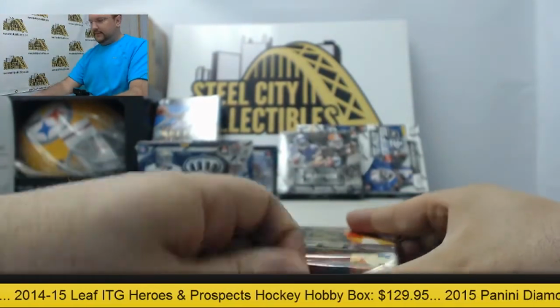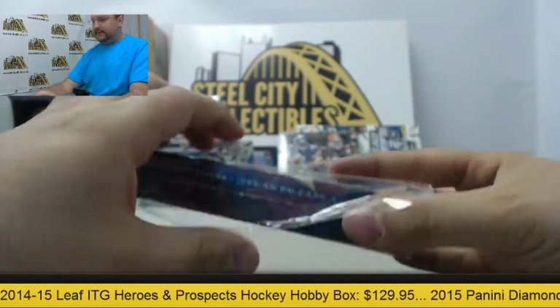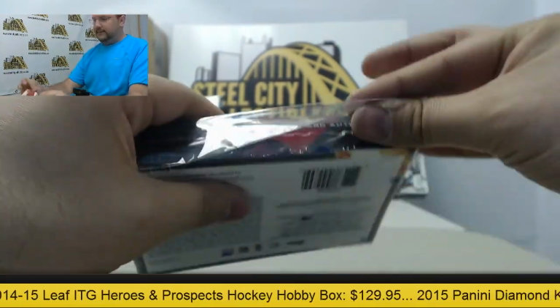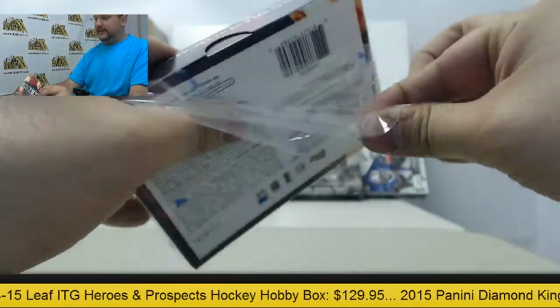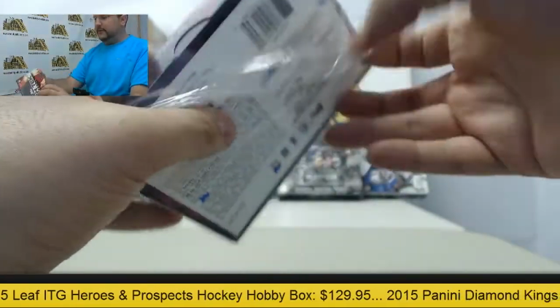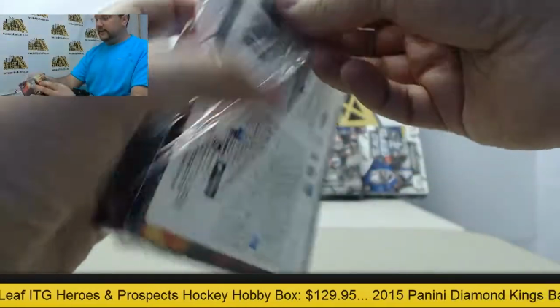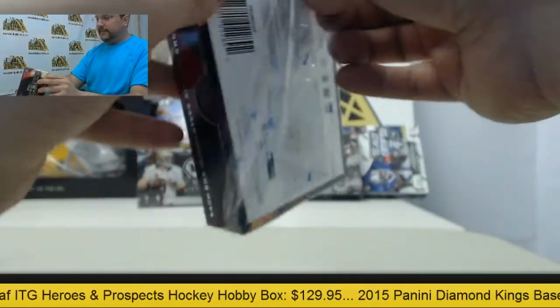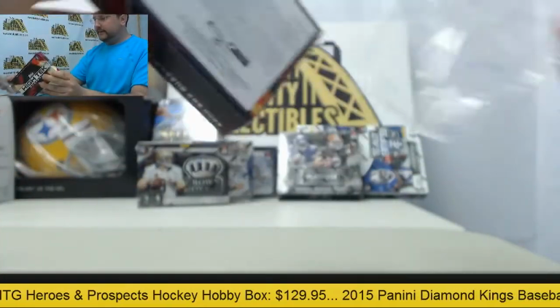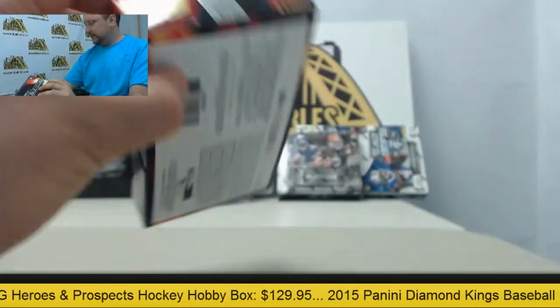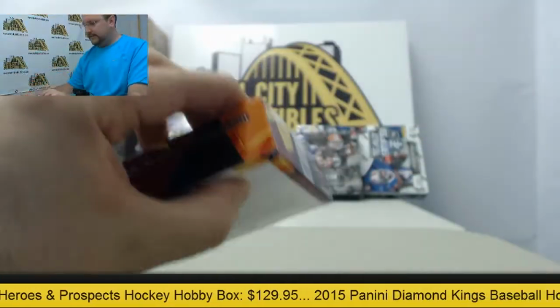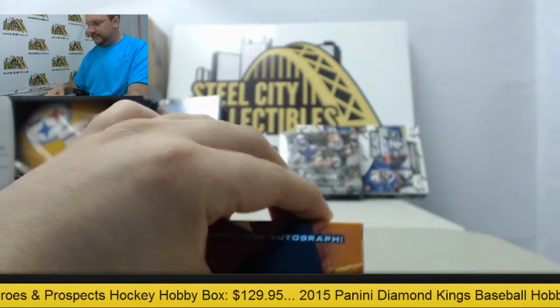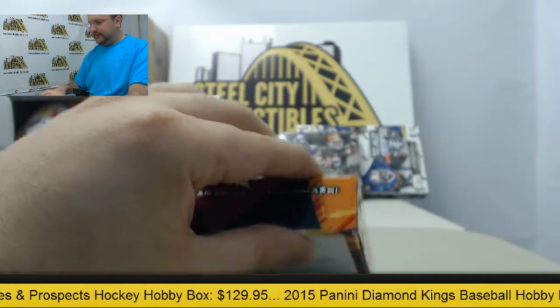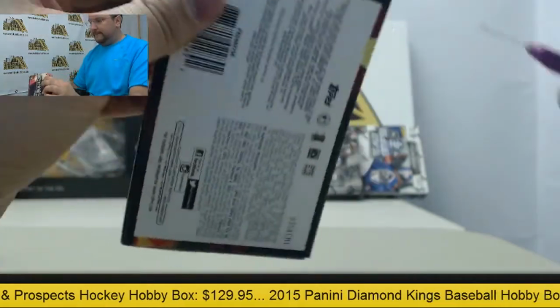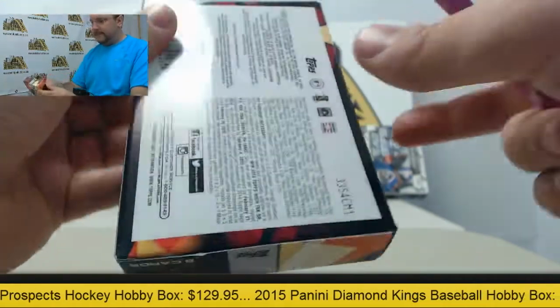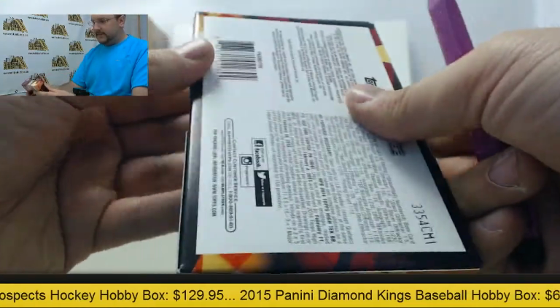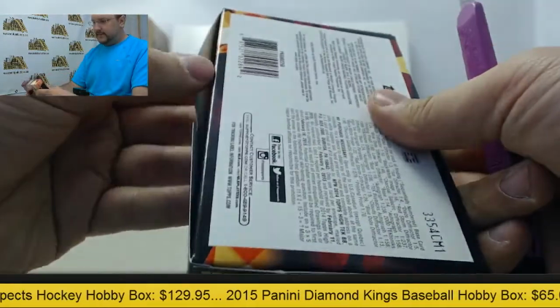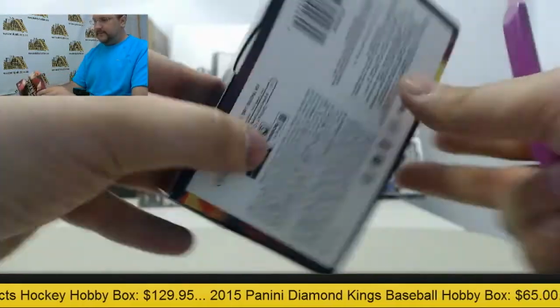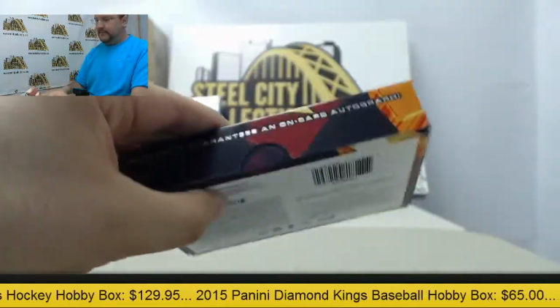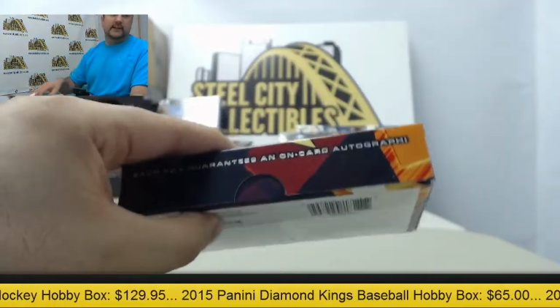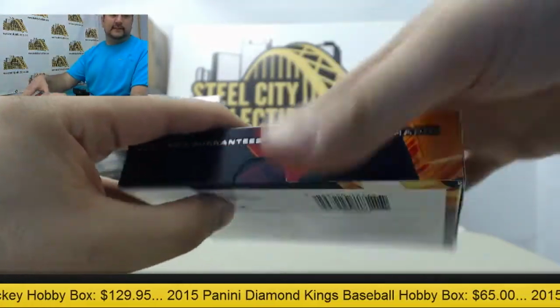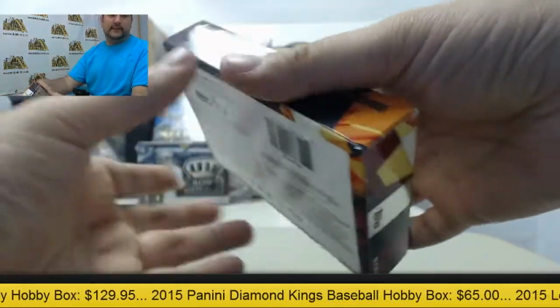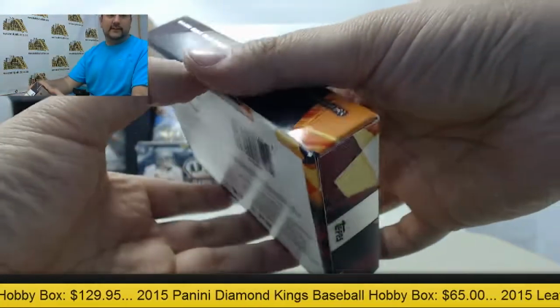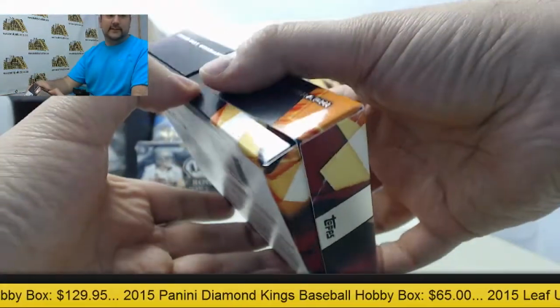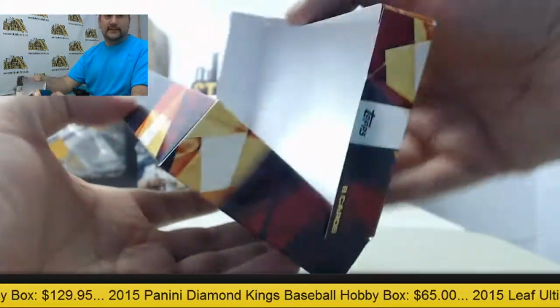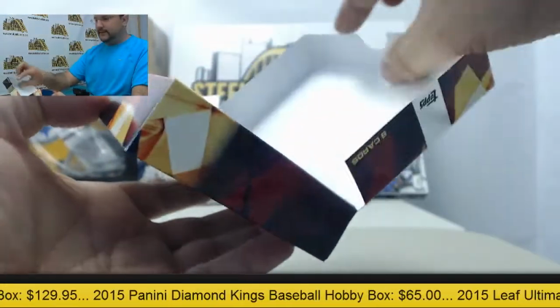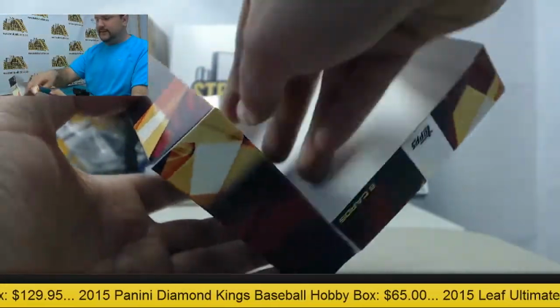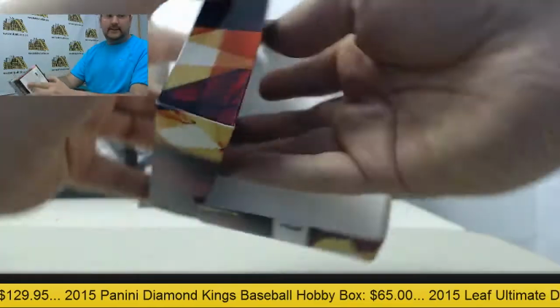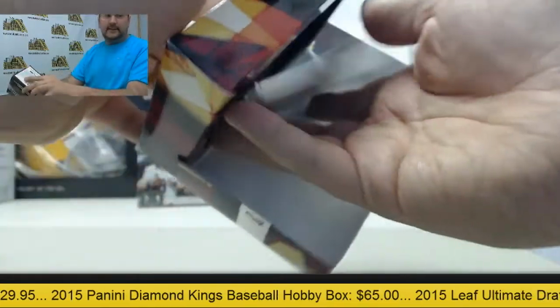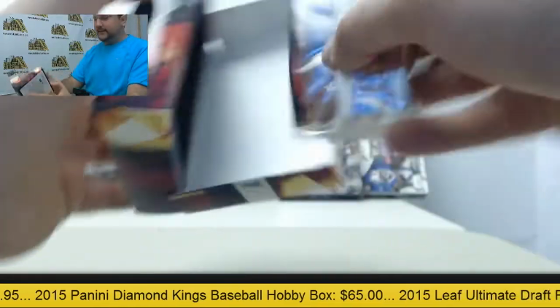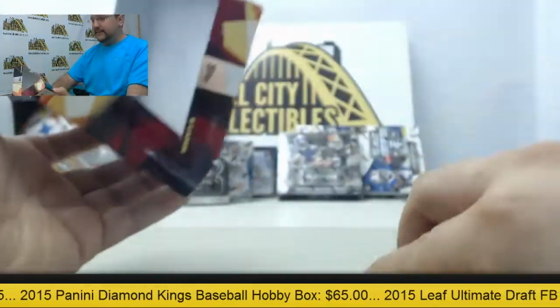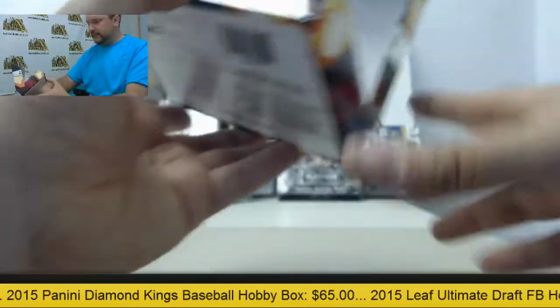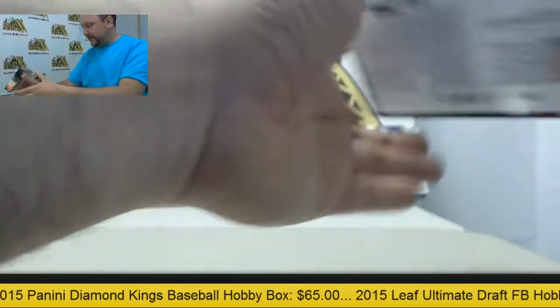Alright, looking to get one auto in the box. Very nice looking cards here — let's see what we can get.